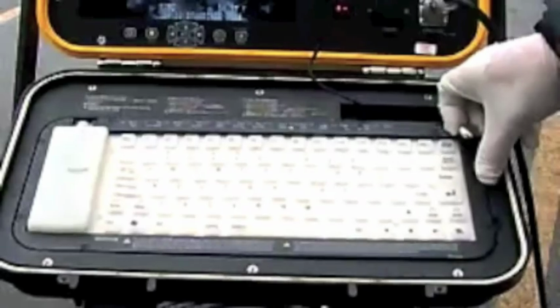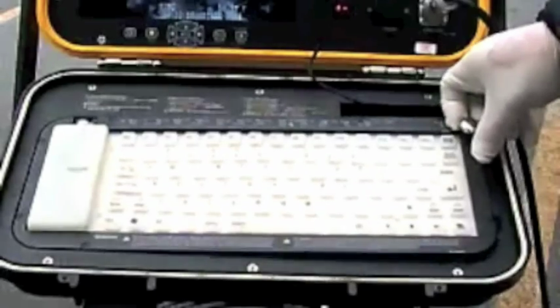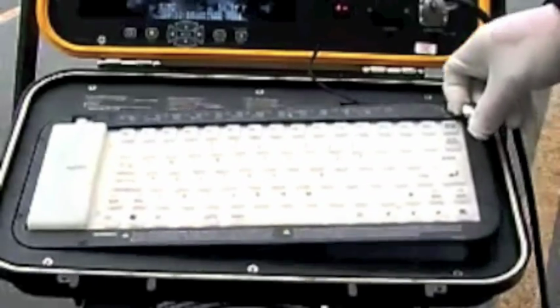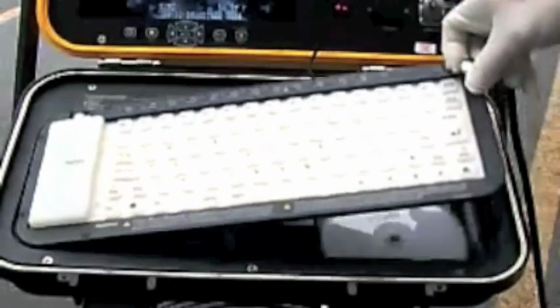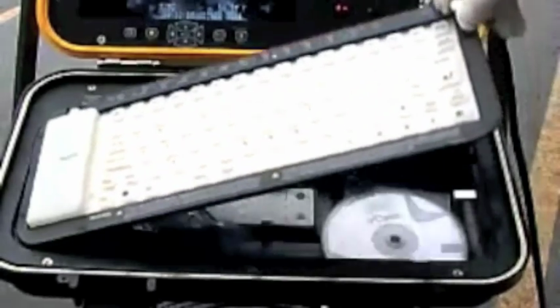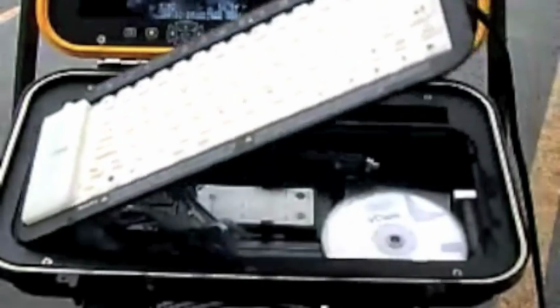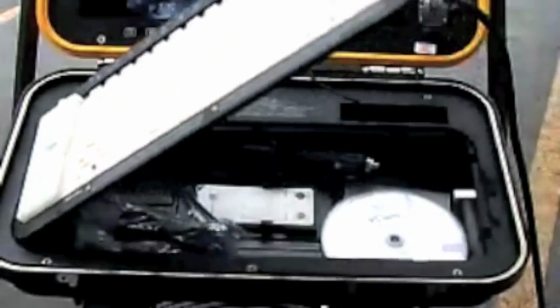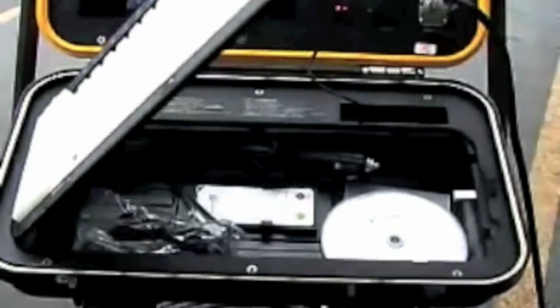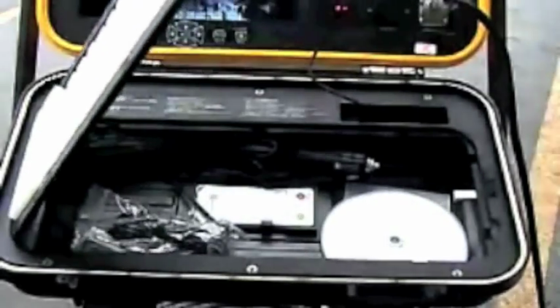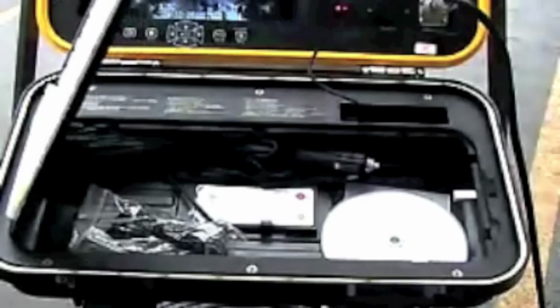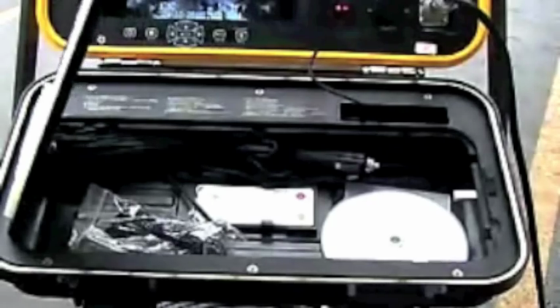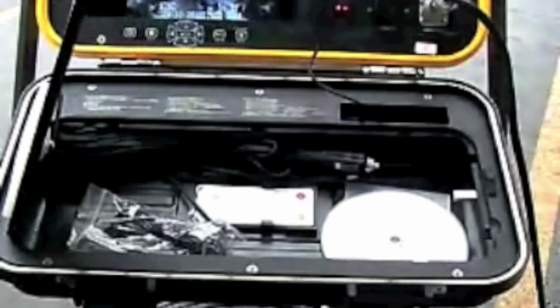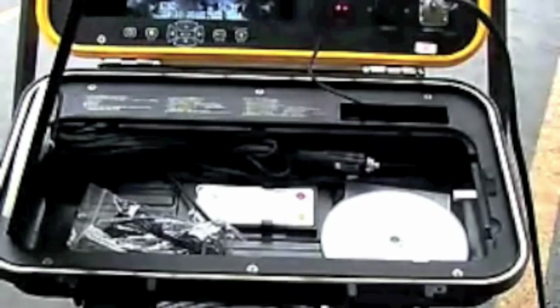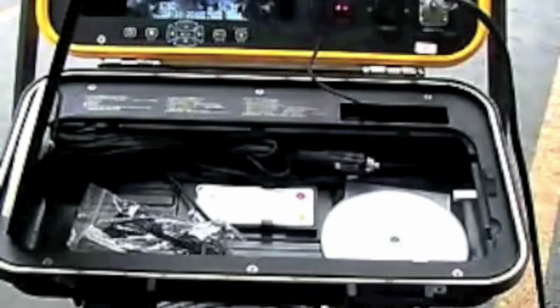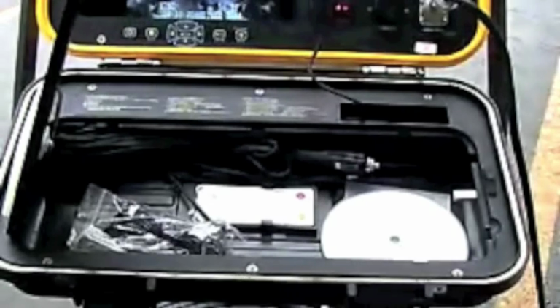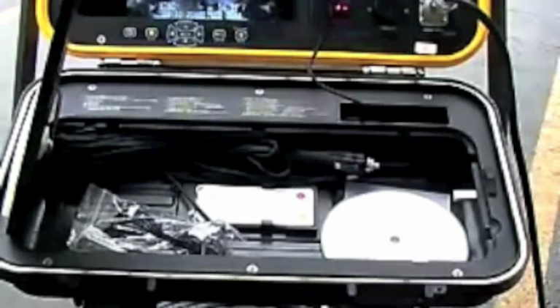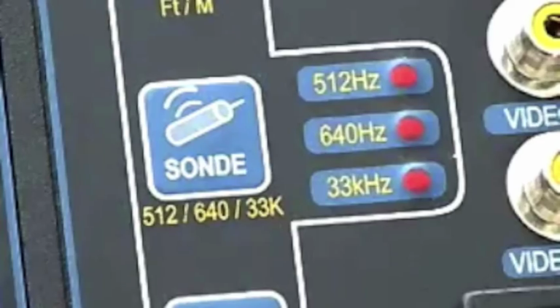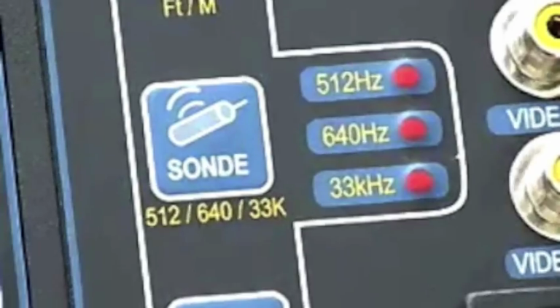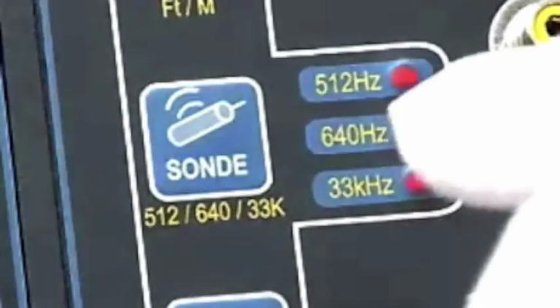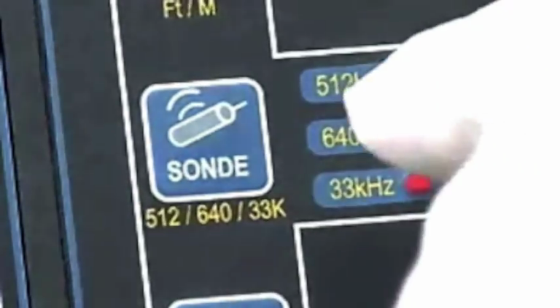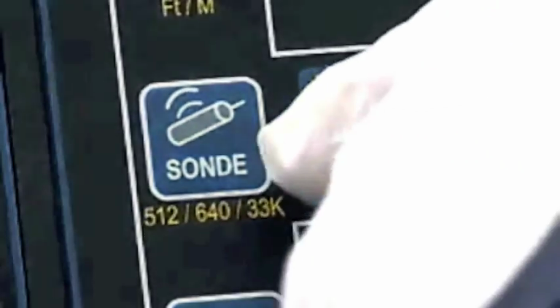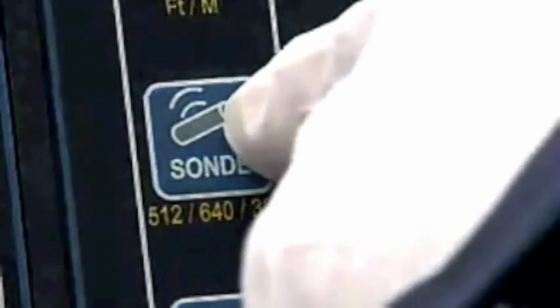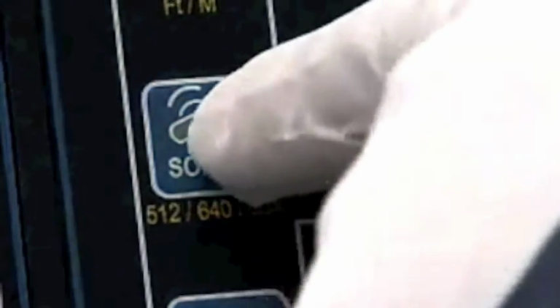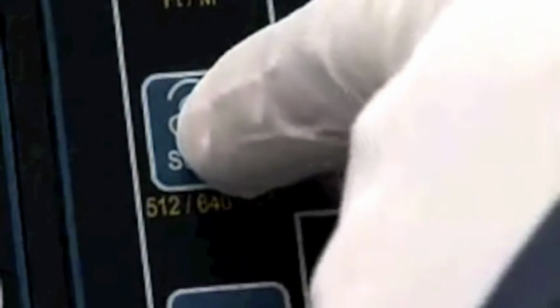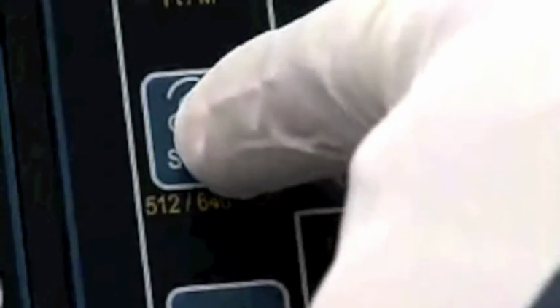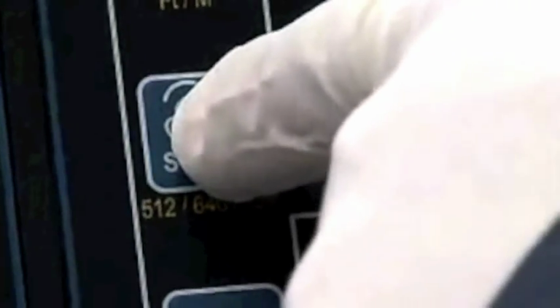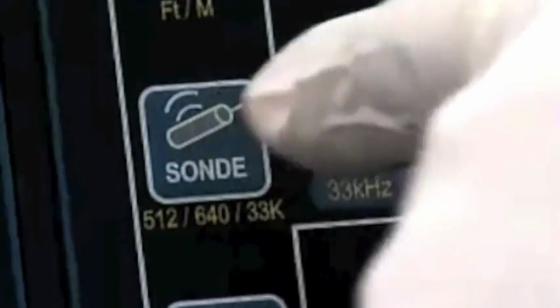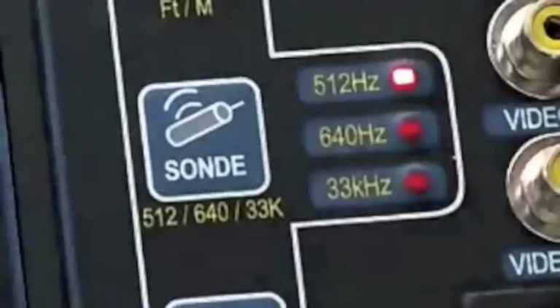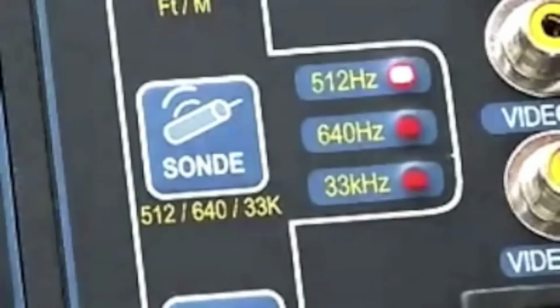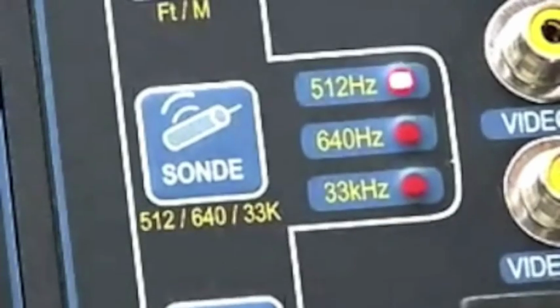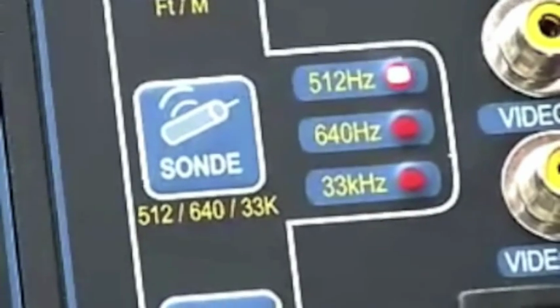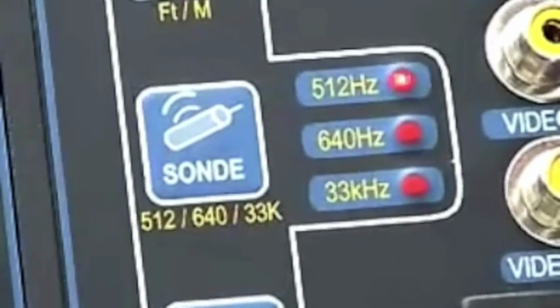There is a storage area located under the keyboard so that accessories can be stored. The built-in sonde allows for locating the exact camera position above the ground.